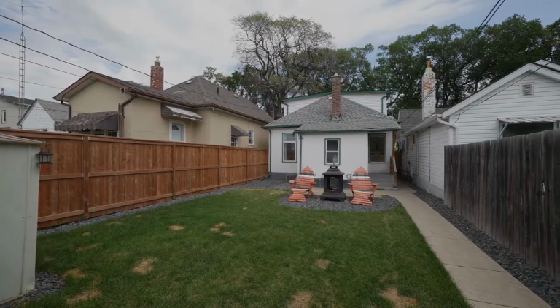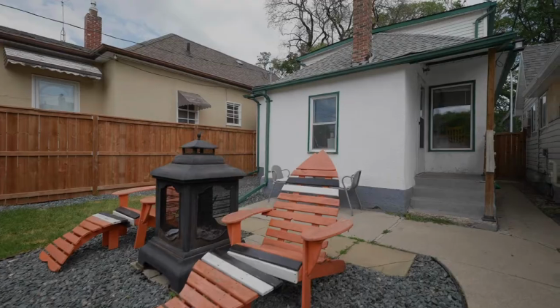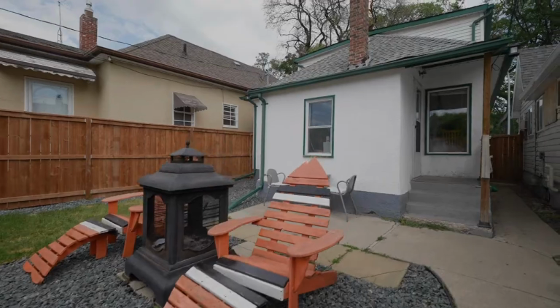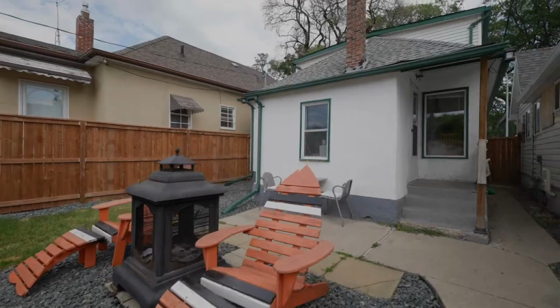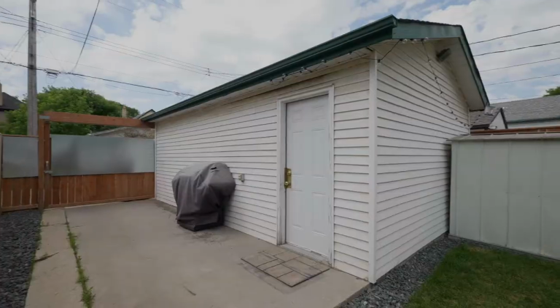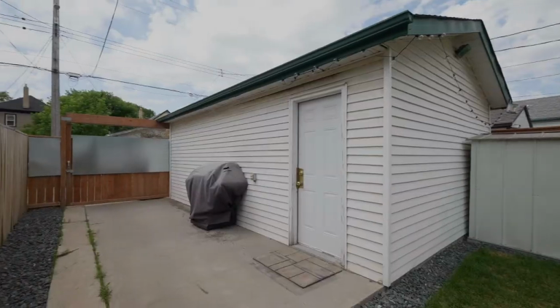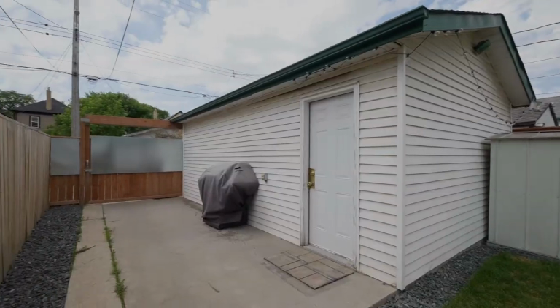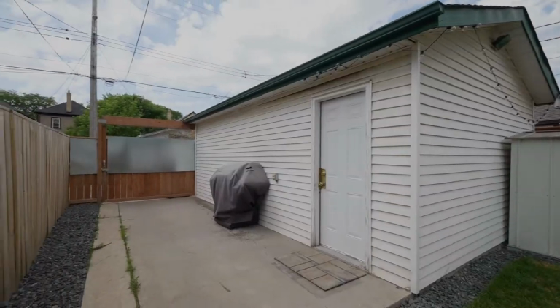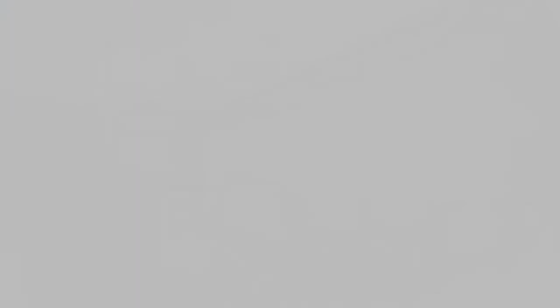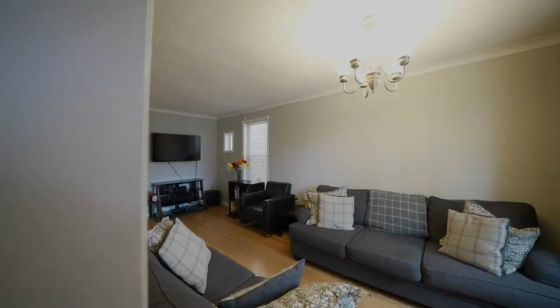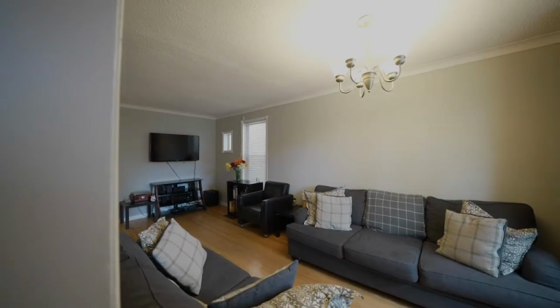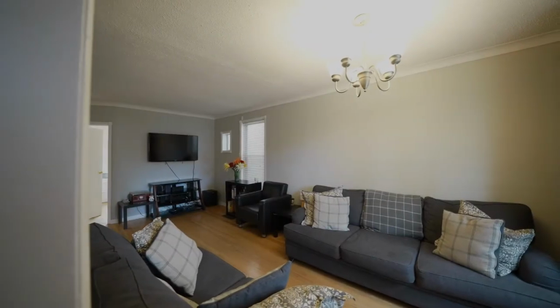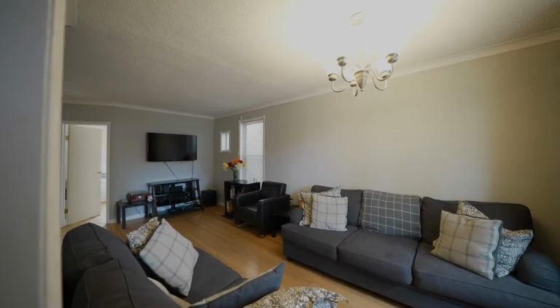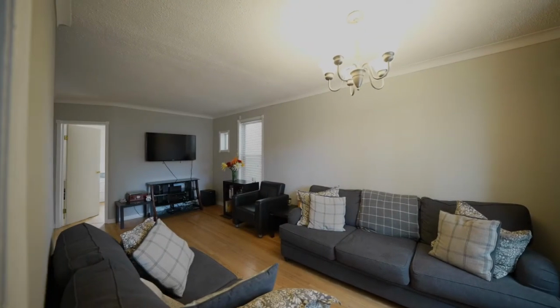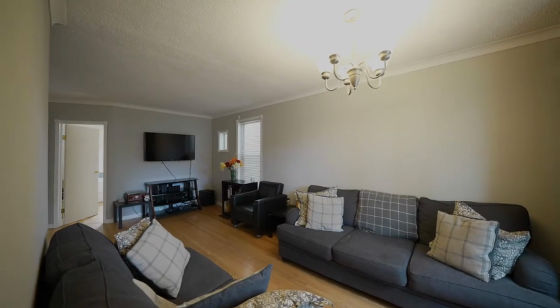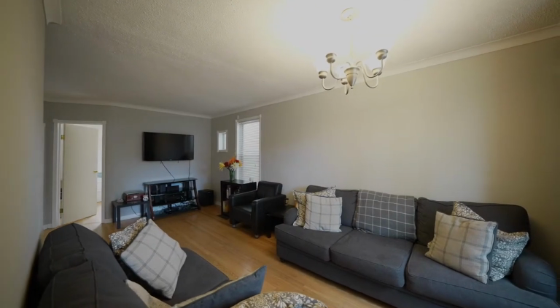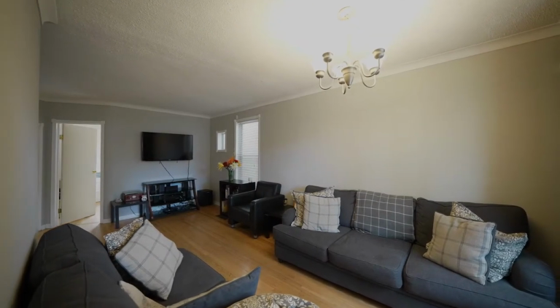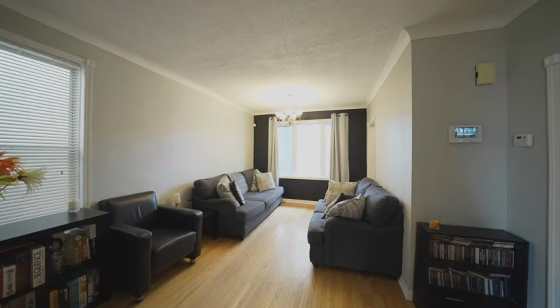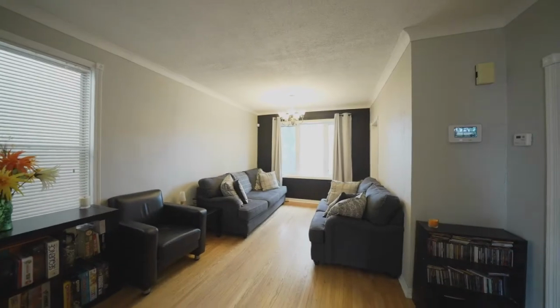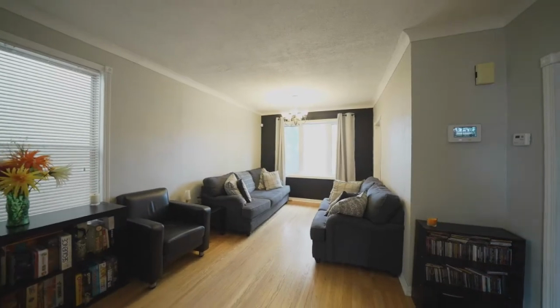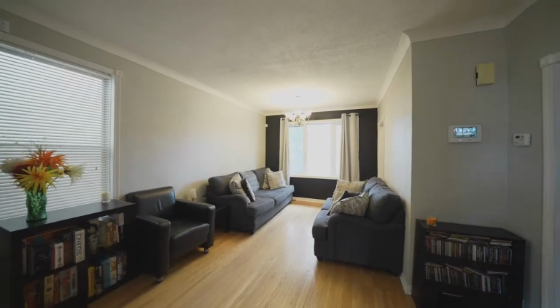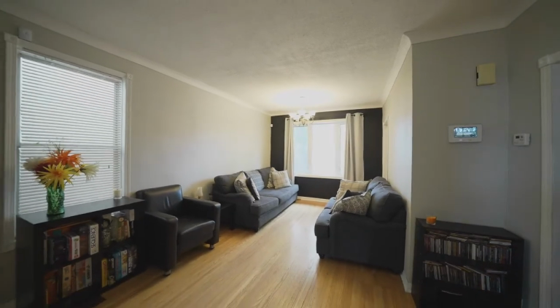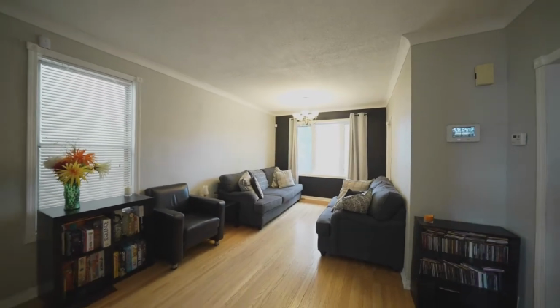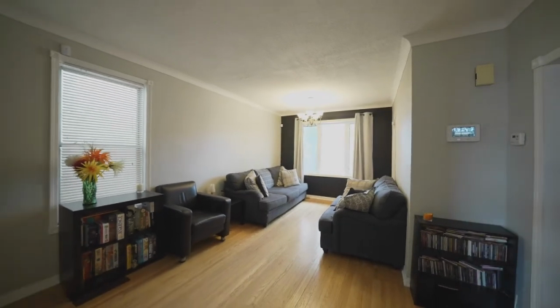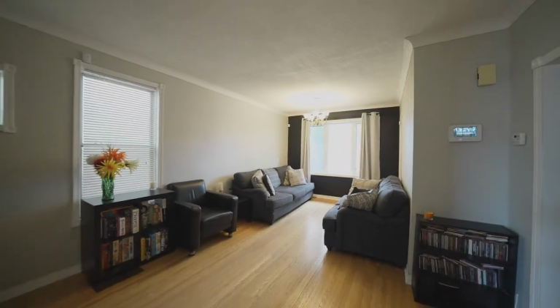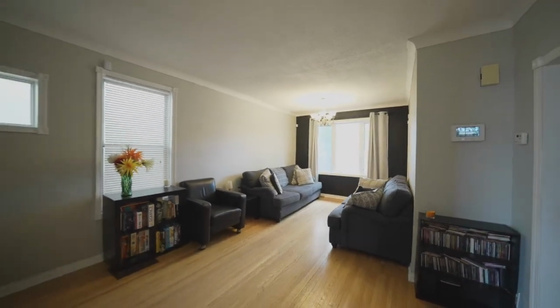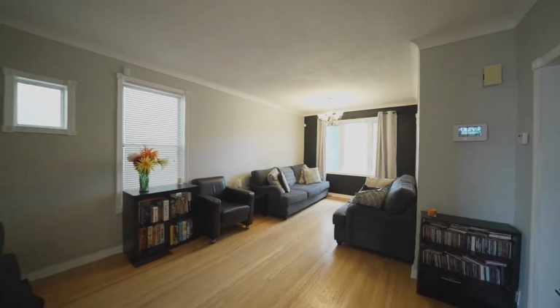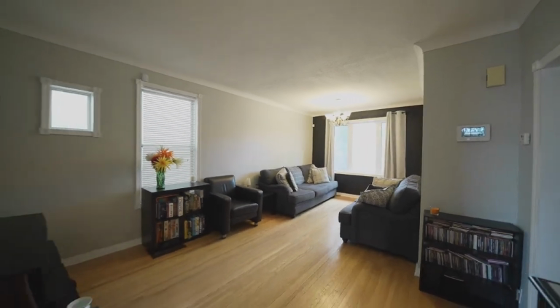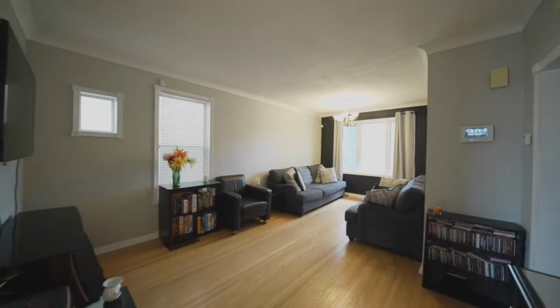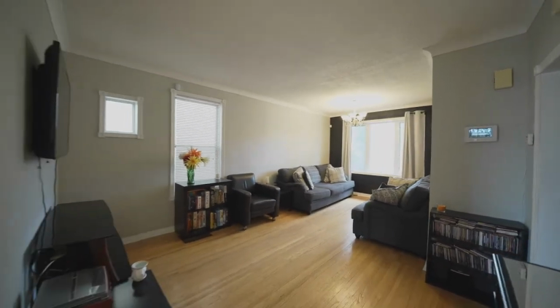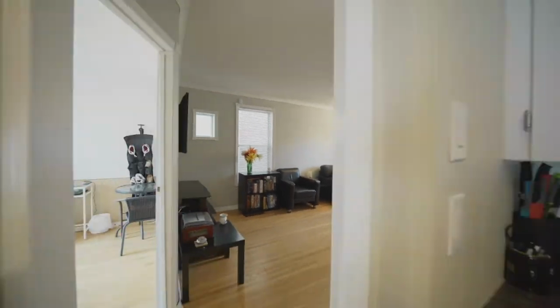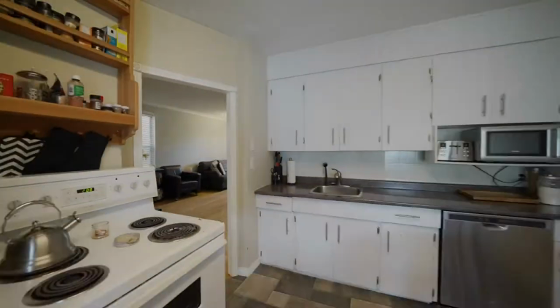There is a full basement with good ceiling height that has already been partially finished. Out back you have a fully fenced yard that has been recently landscaped. There's also a single detached garage with a paved parking pad.